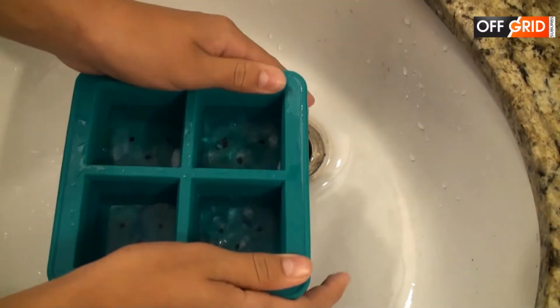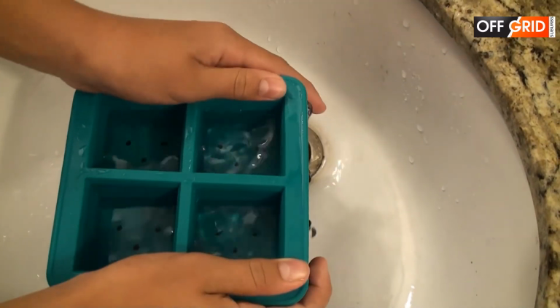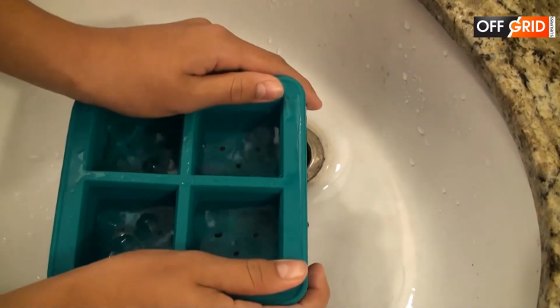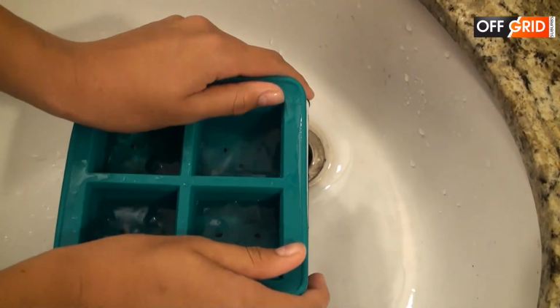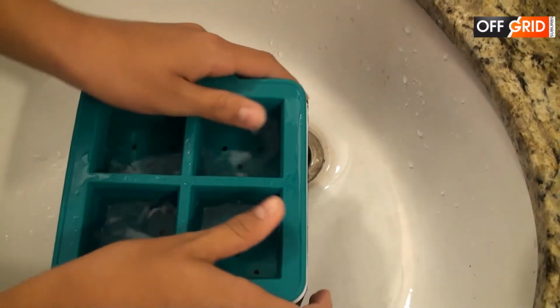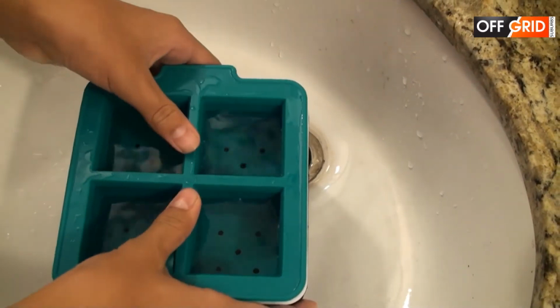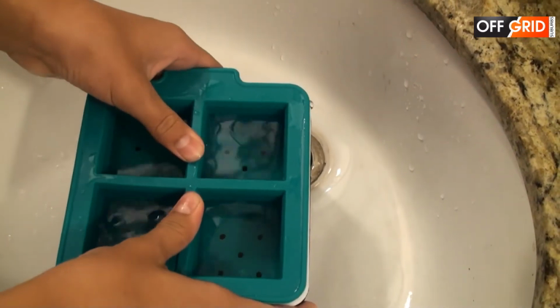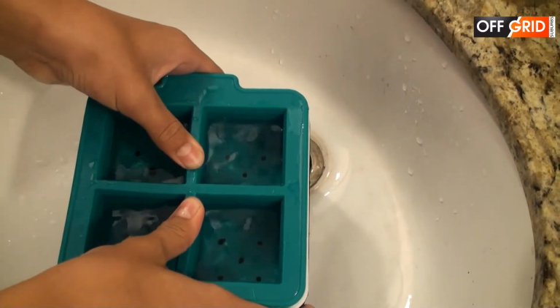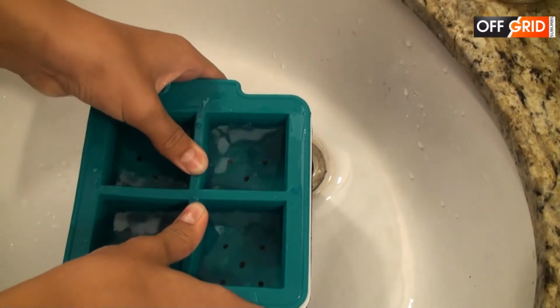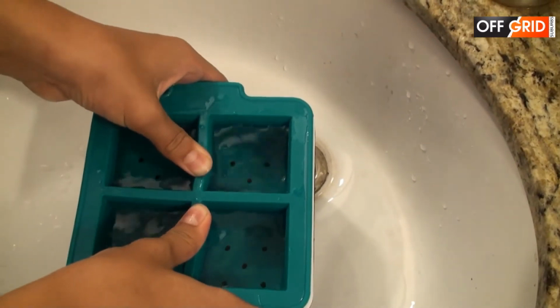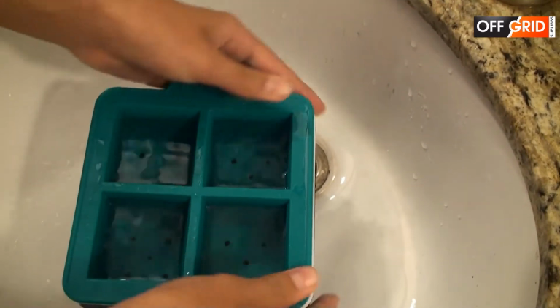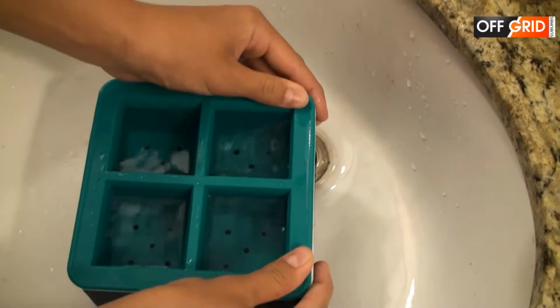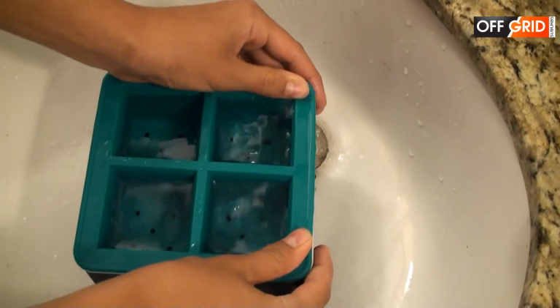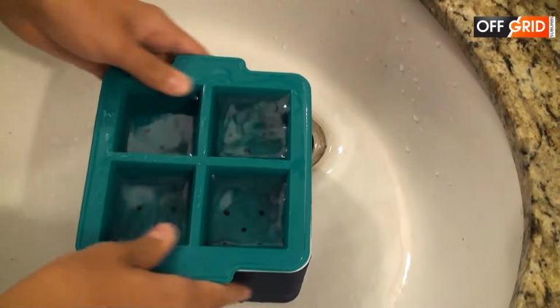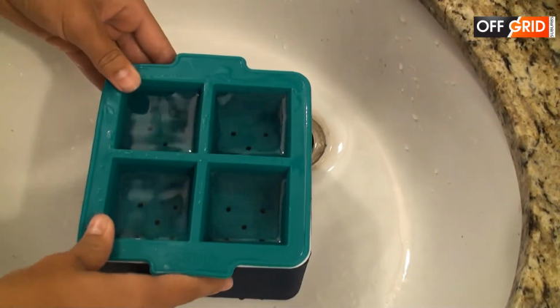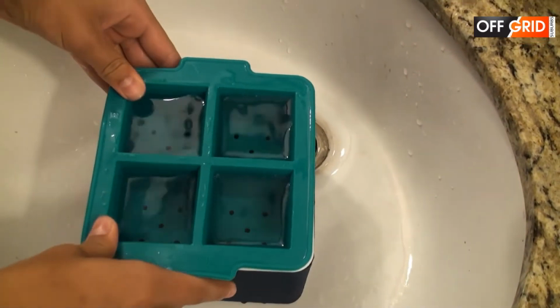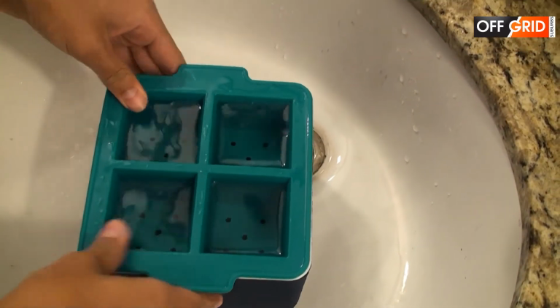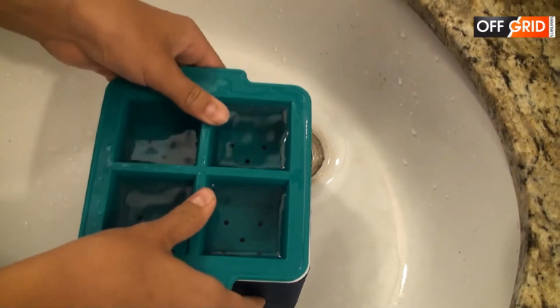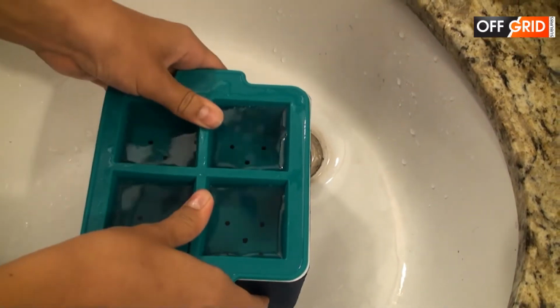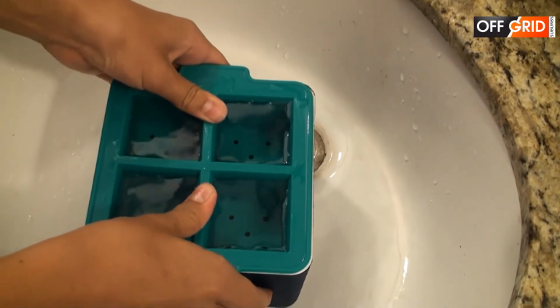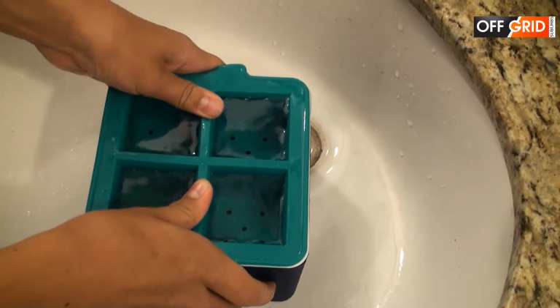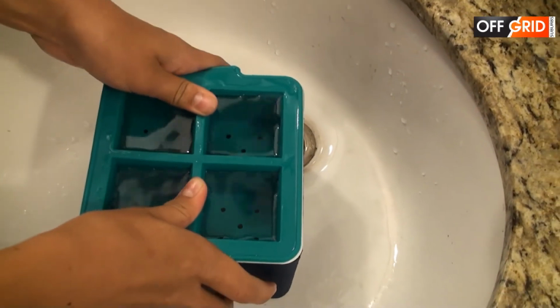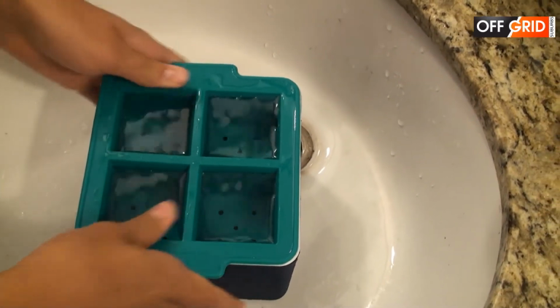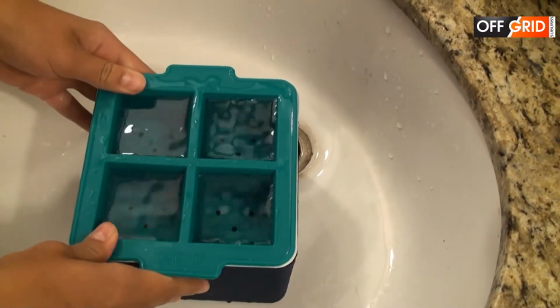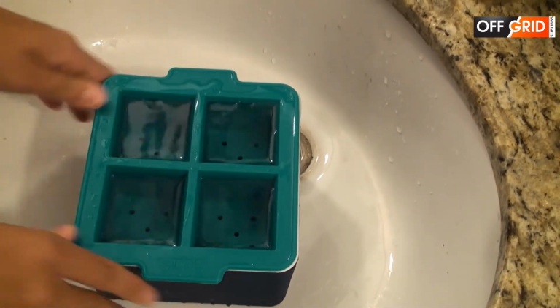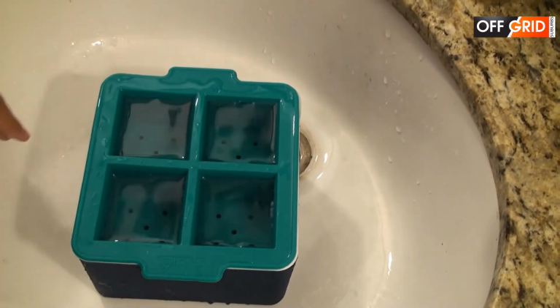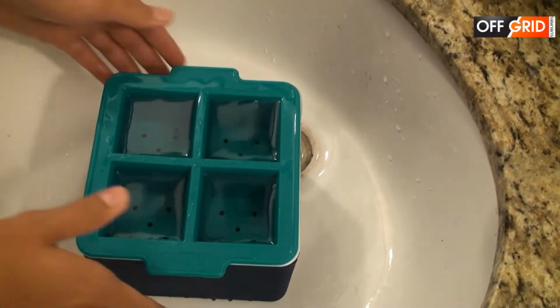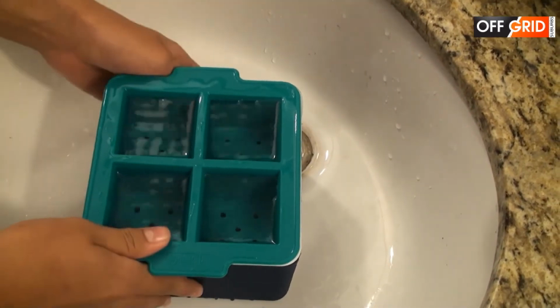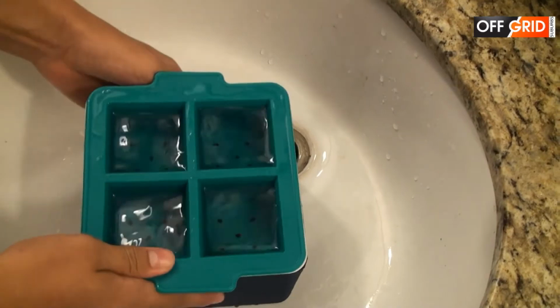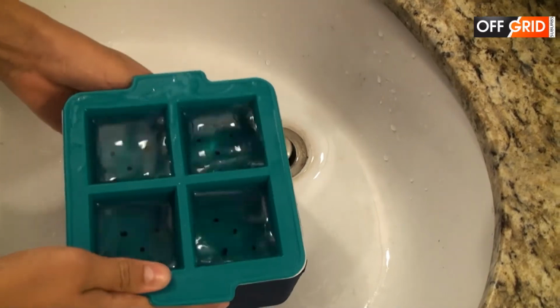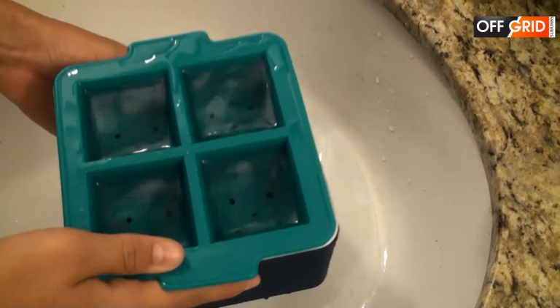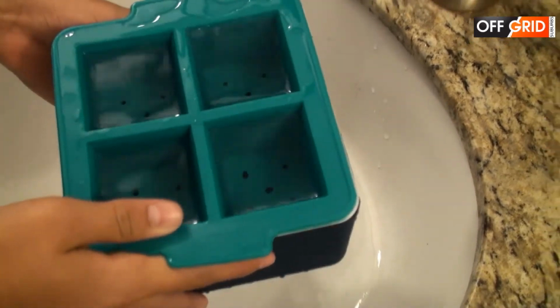So let it slide to the bottom. Now it's ready to go in the deep freeze.